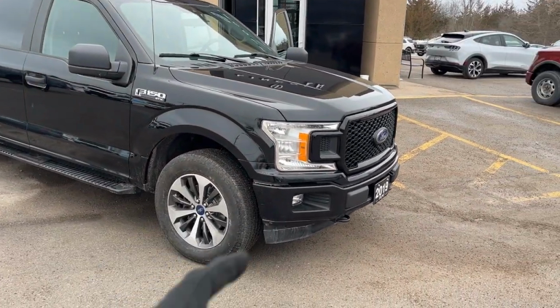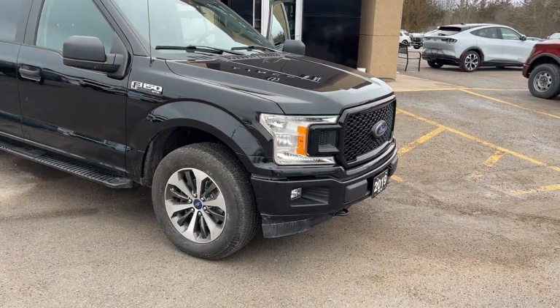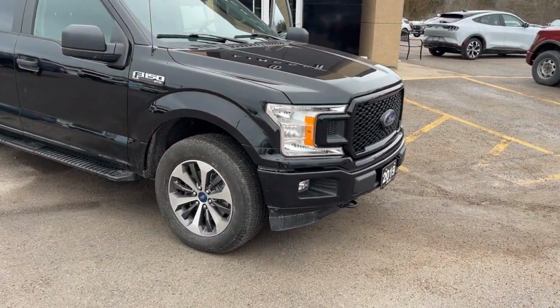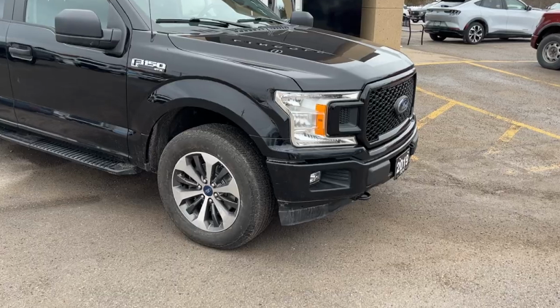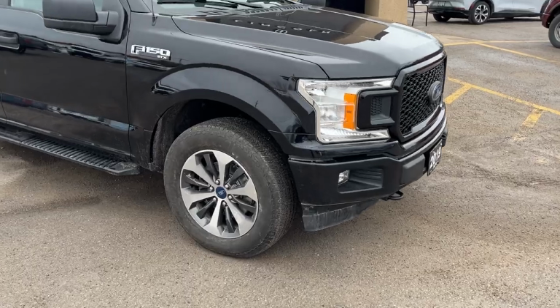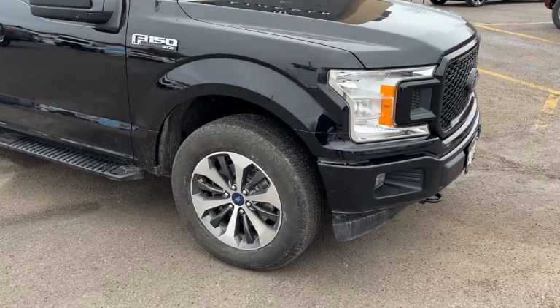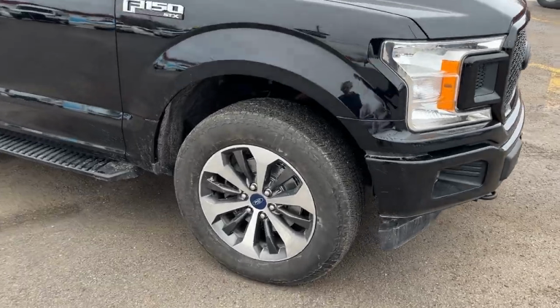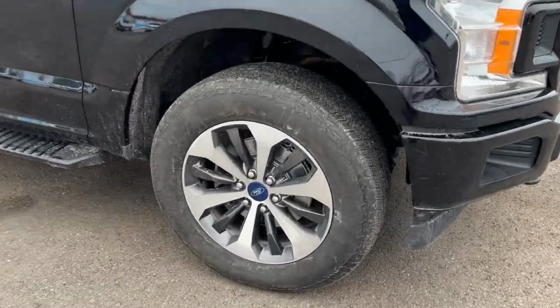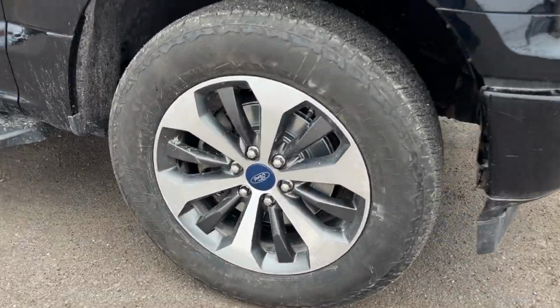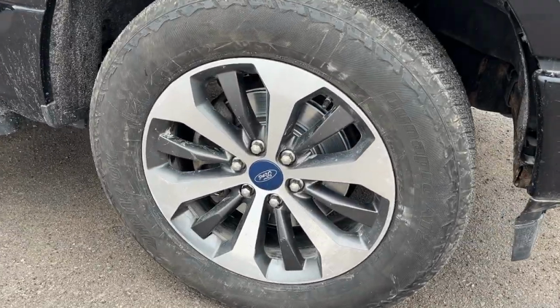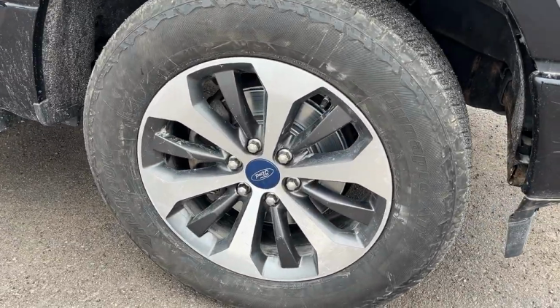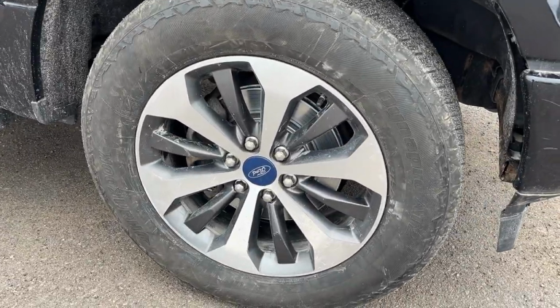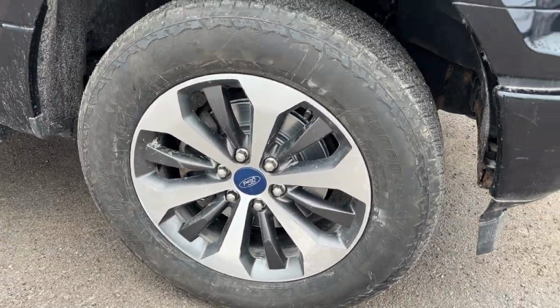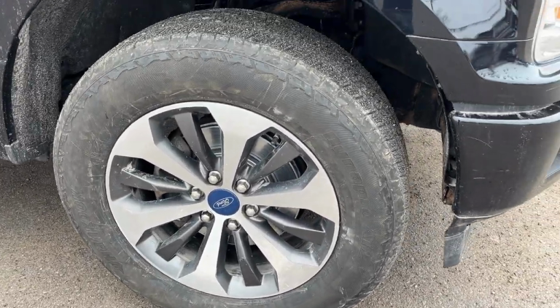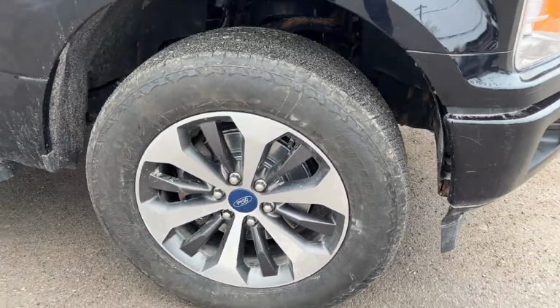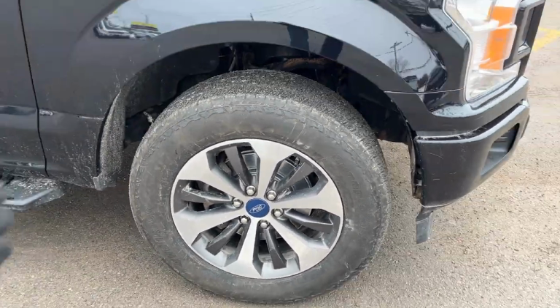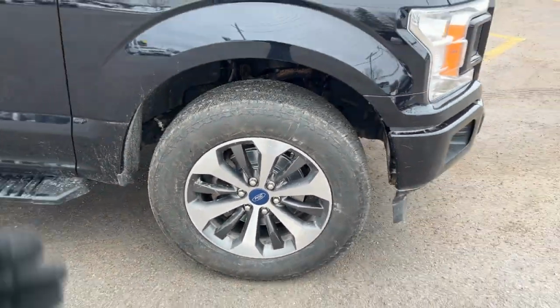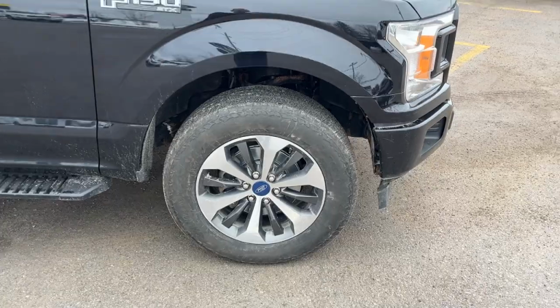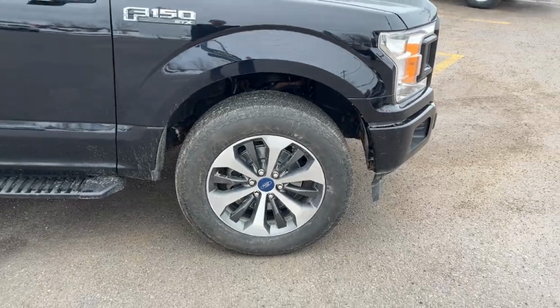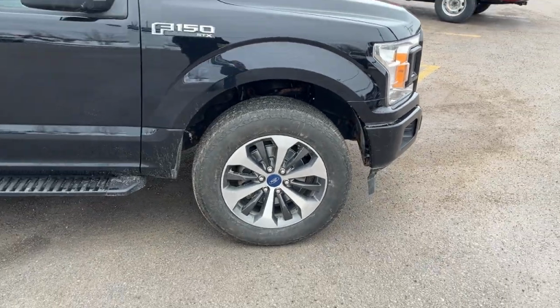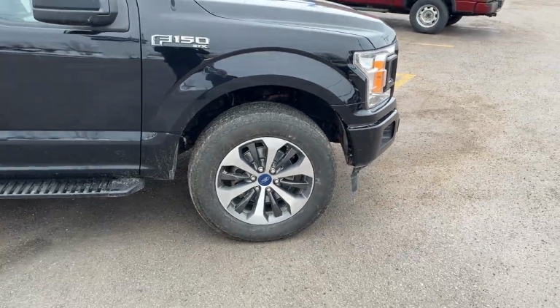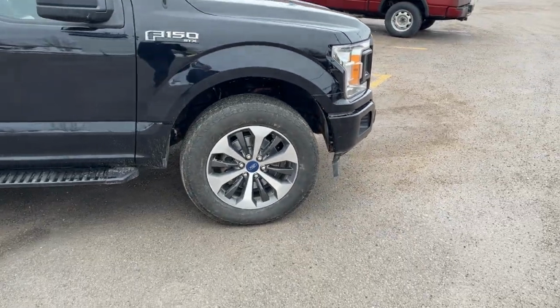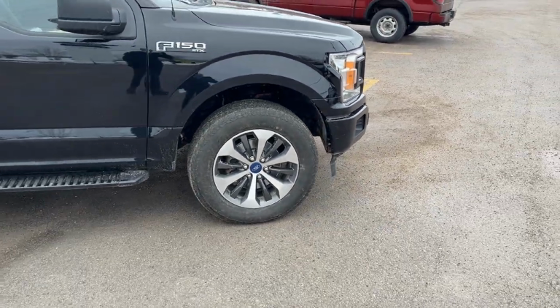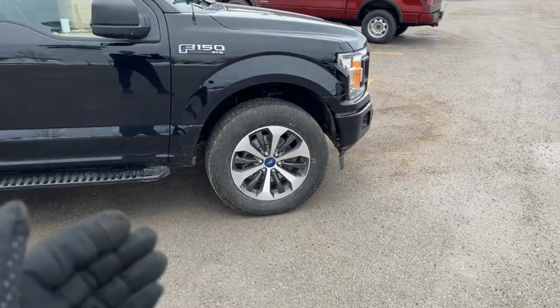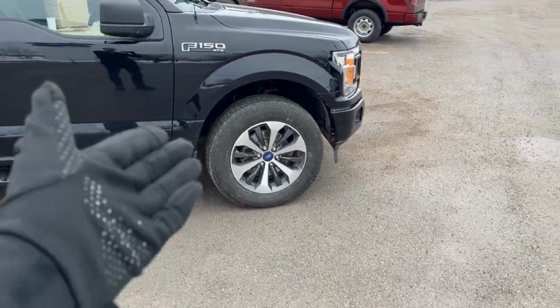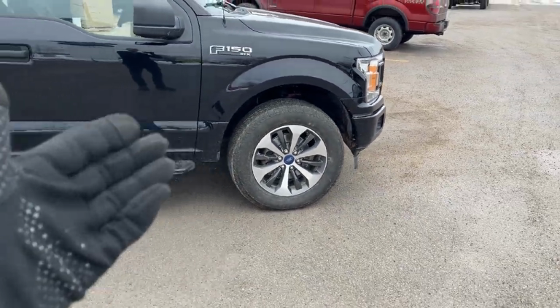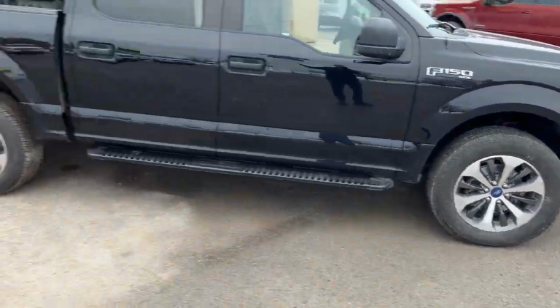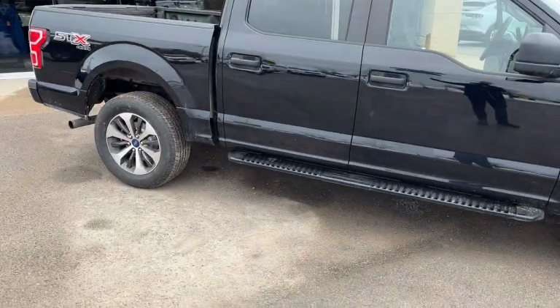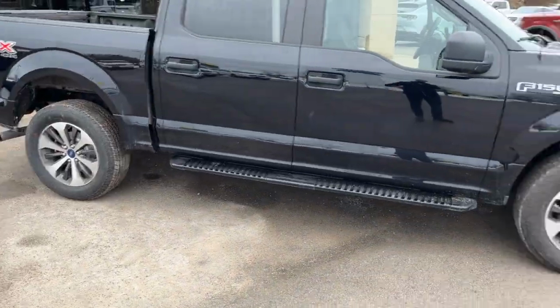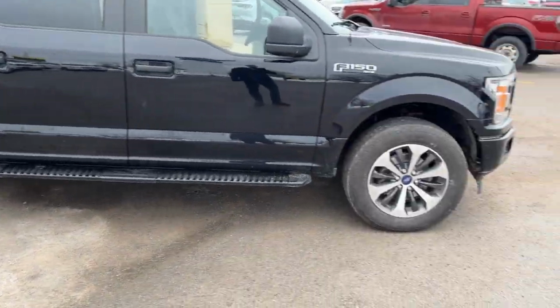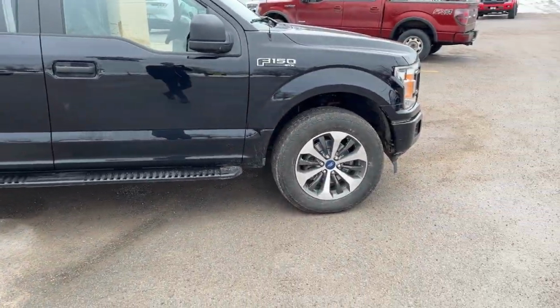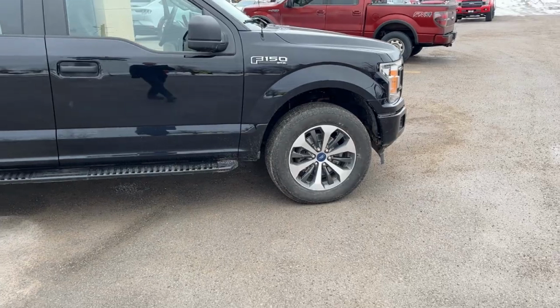You also get fog lamps, and you're rolling on 20-inch machined aluminum alloy wheels with newer Hankook tires — we just put those tires on — and brand new brake pads and rotors front and rear all the way around.